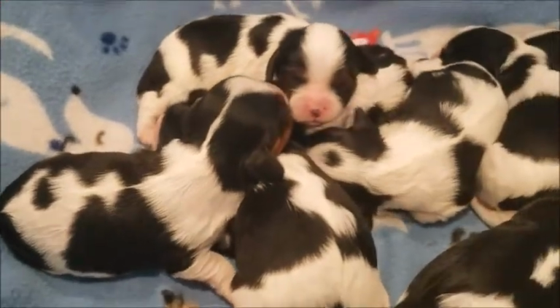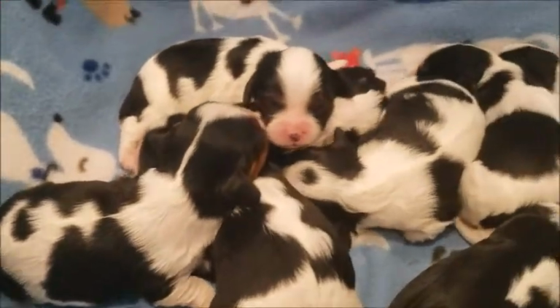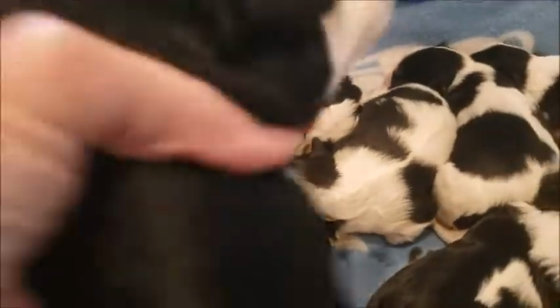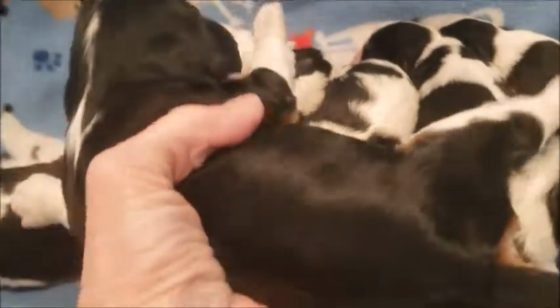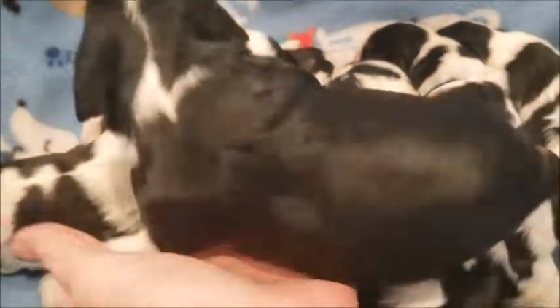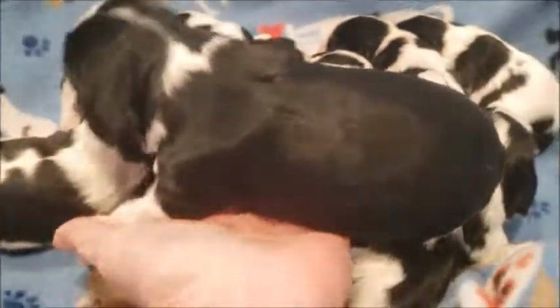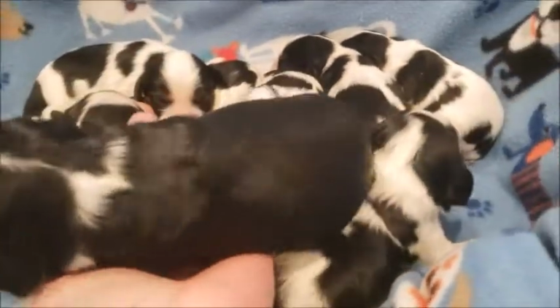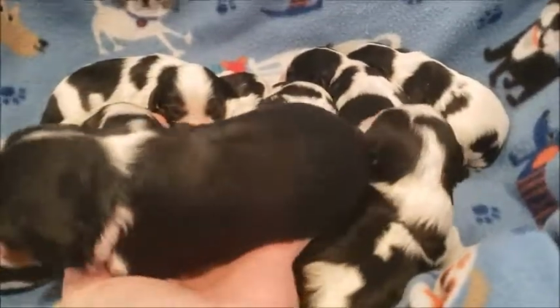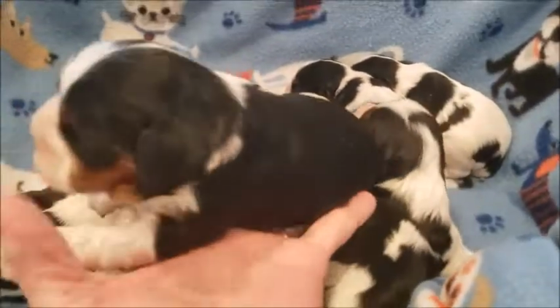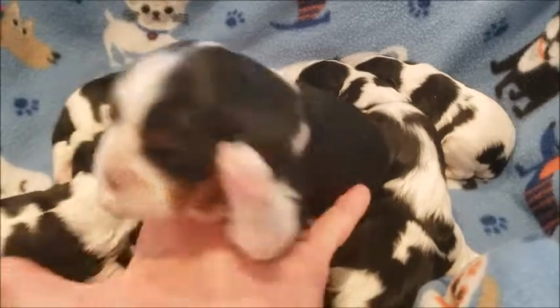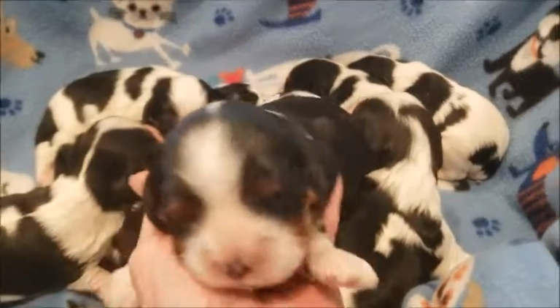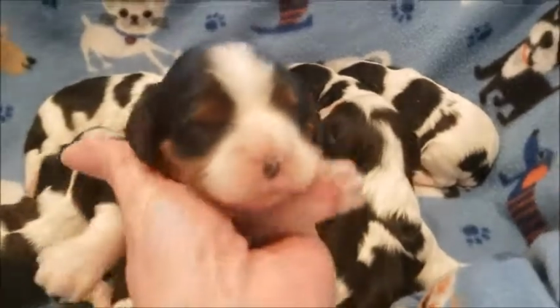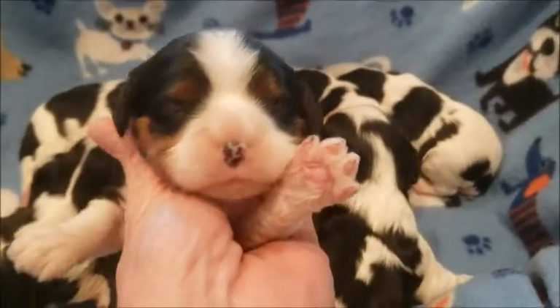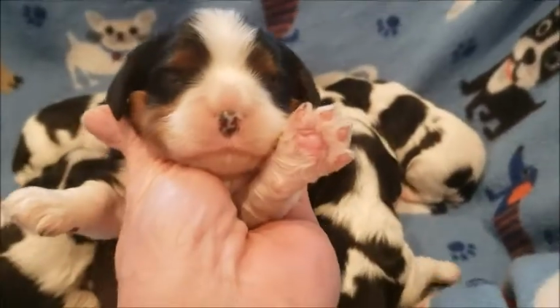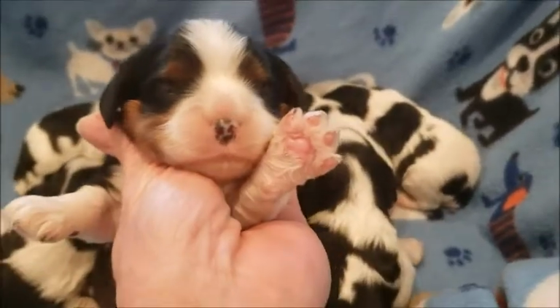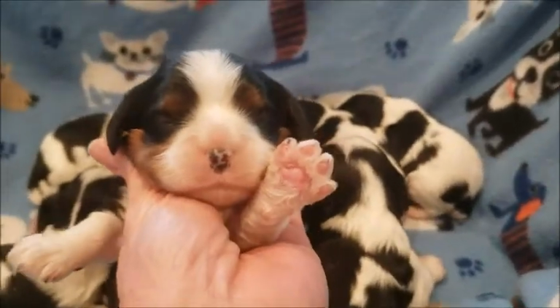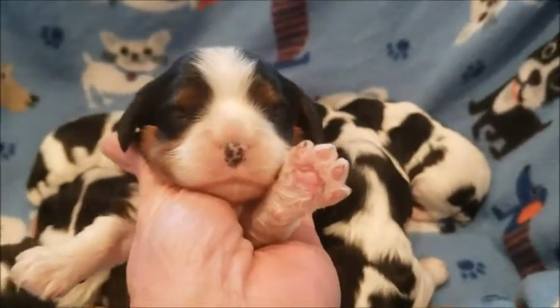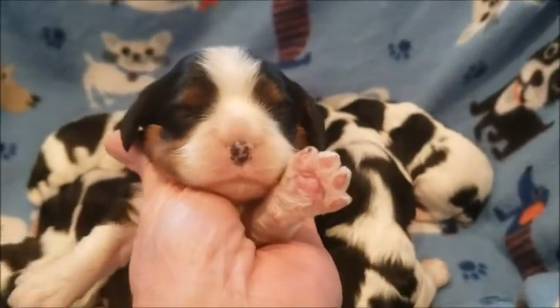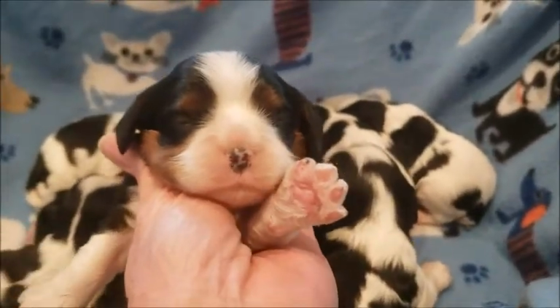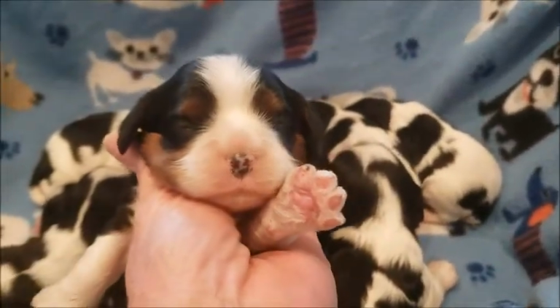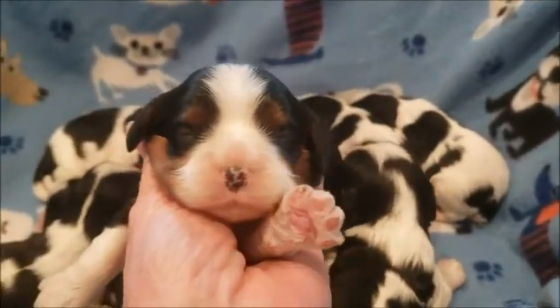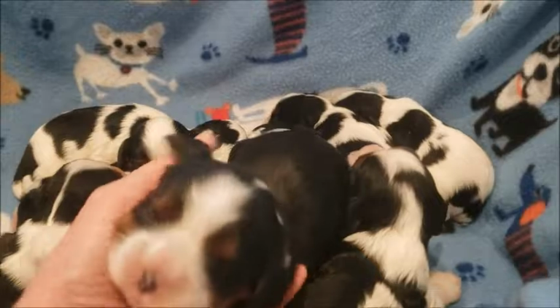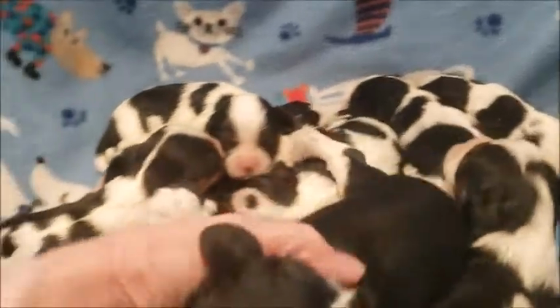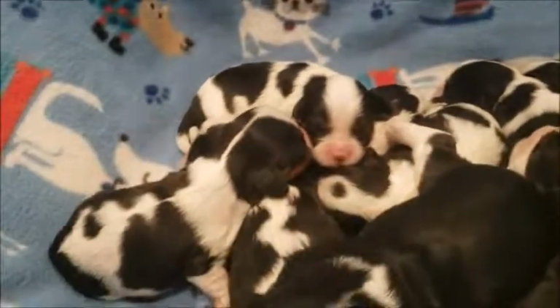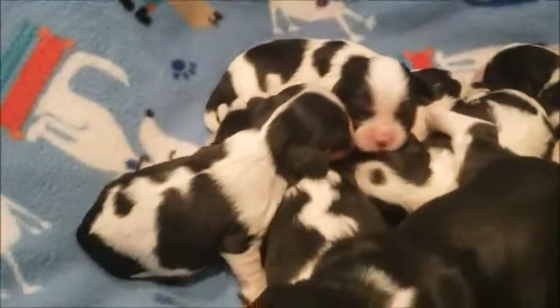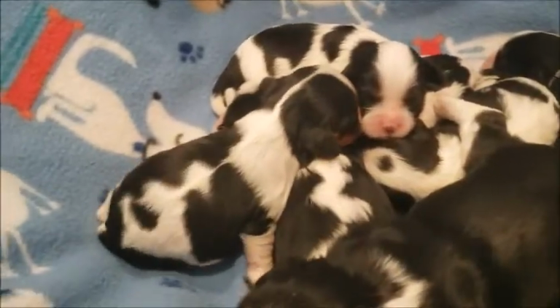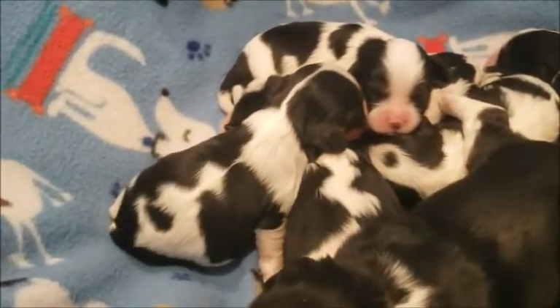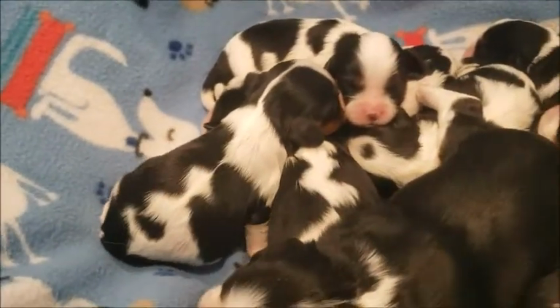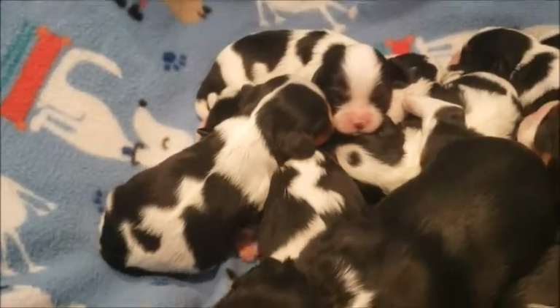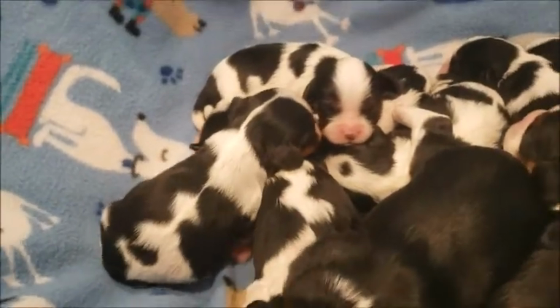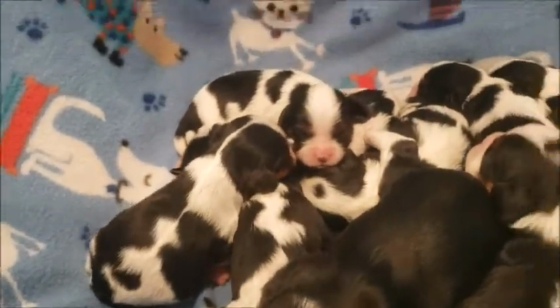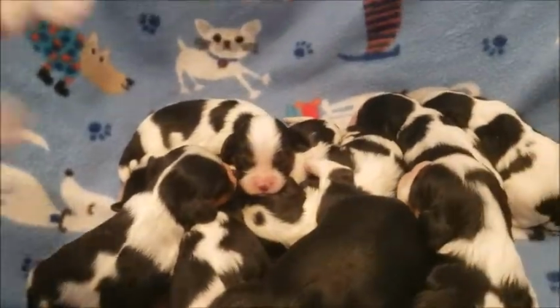This one's a little girl. The pigment — how they start growing on their nose. And this is a little boy.